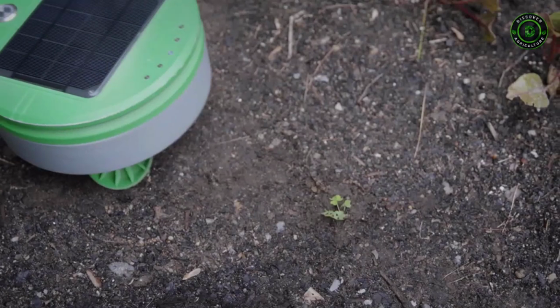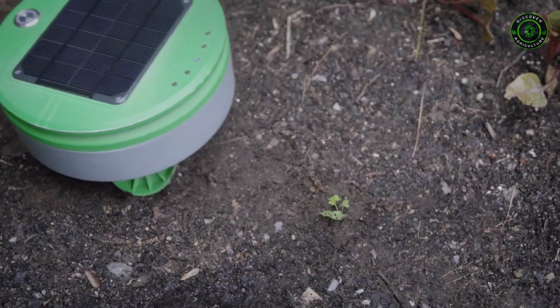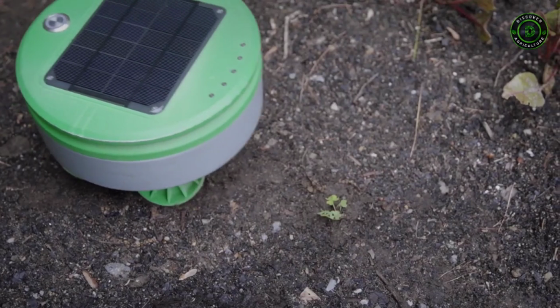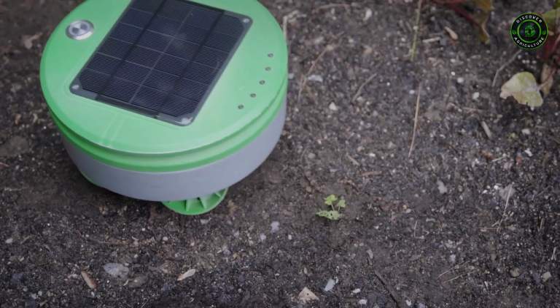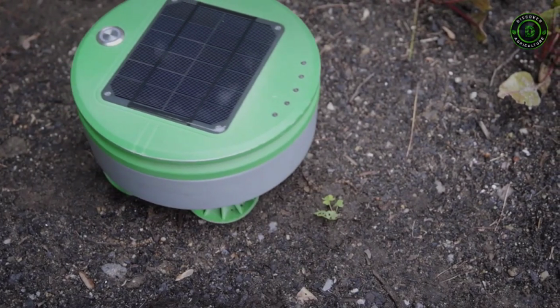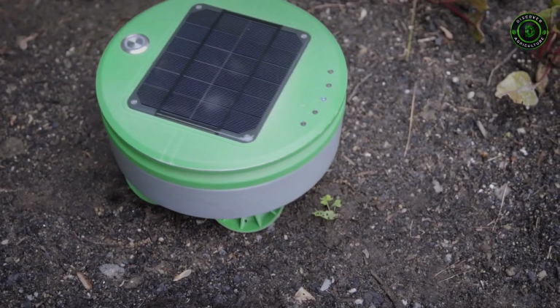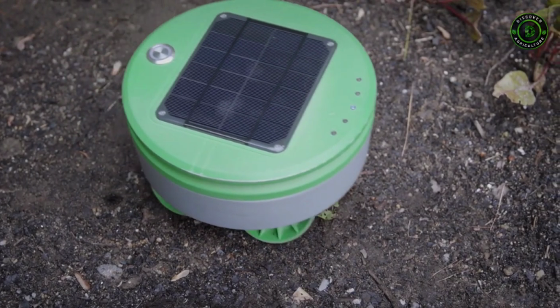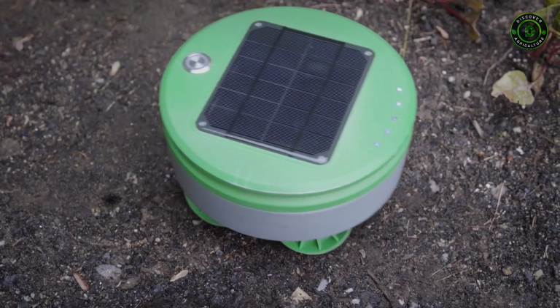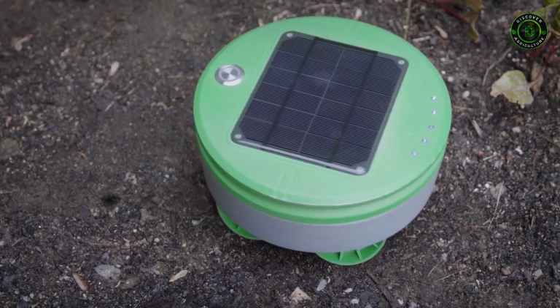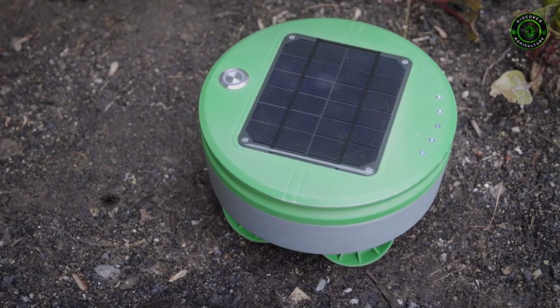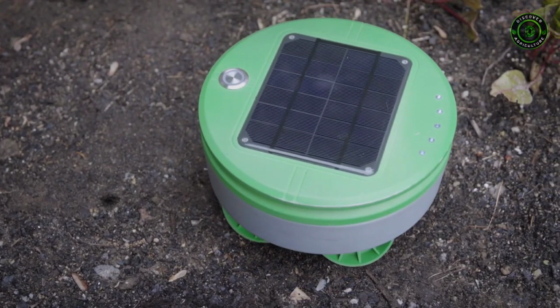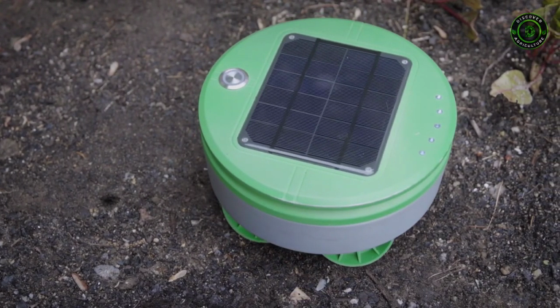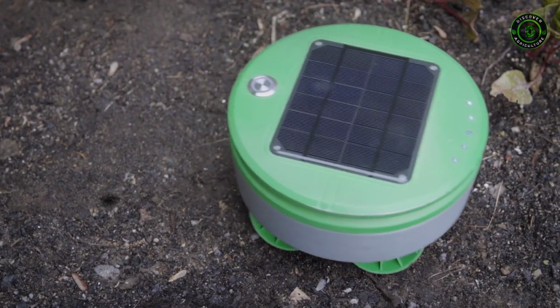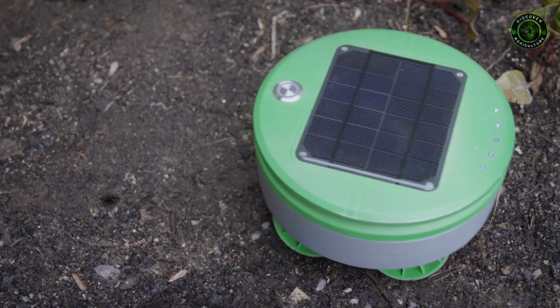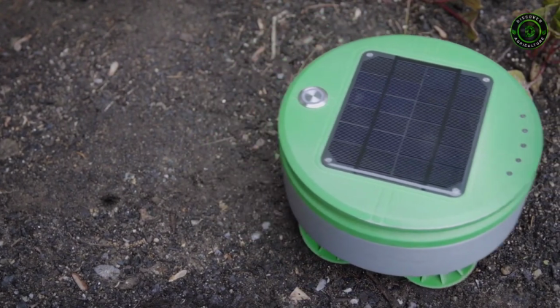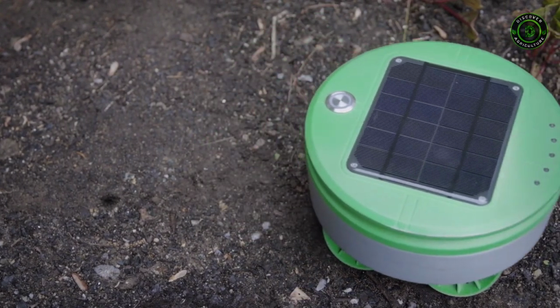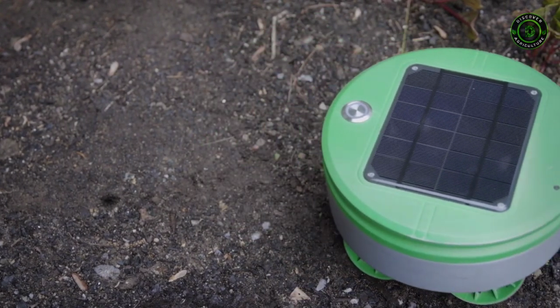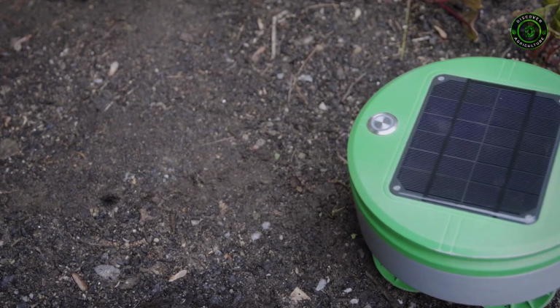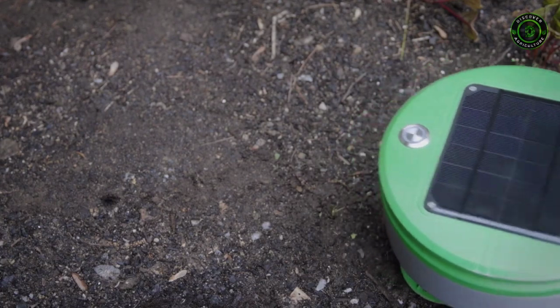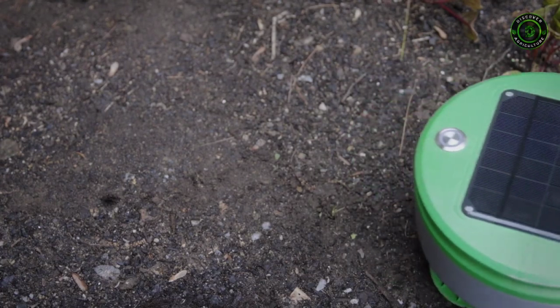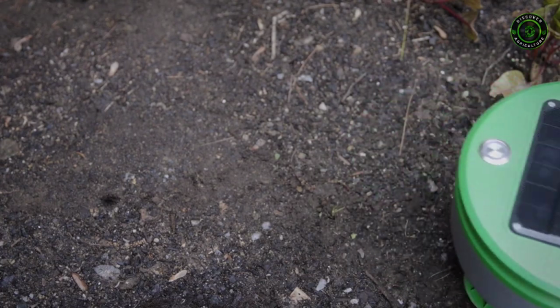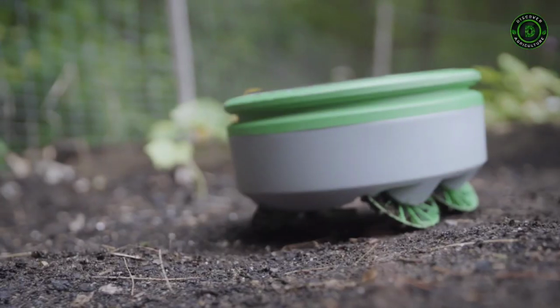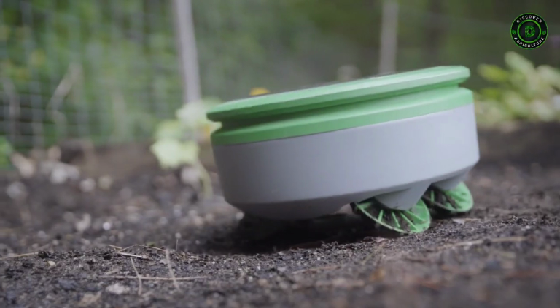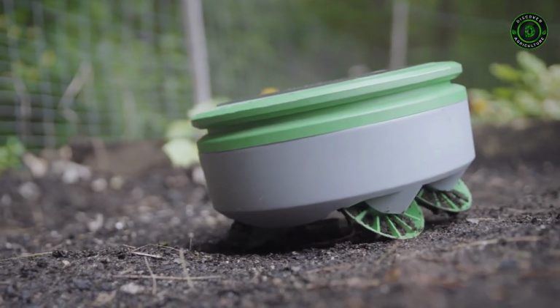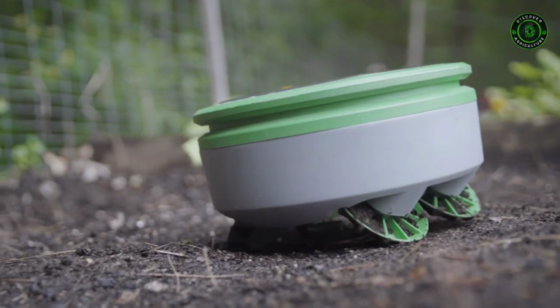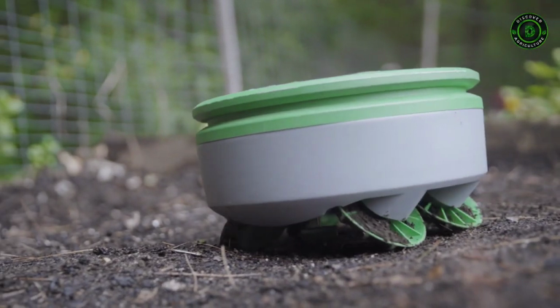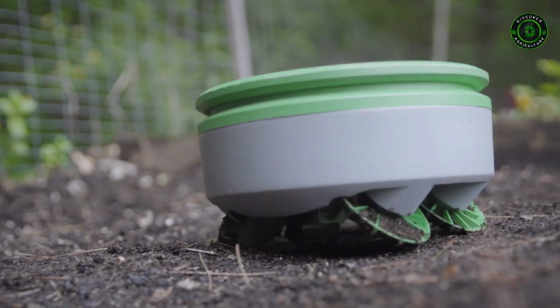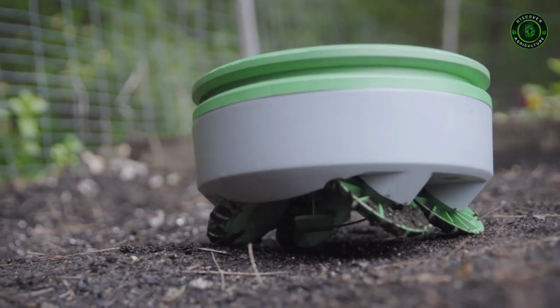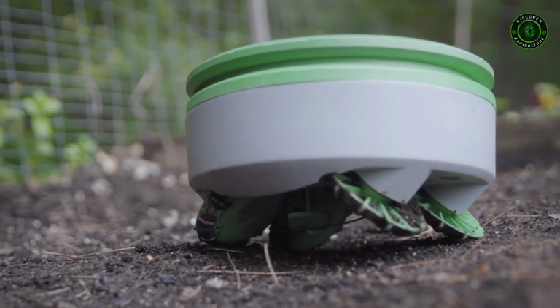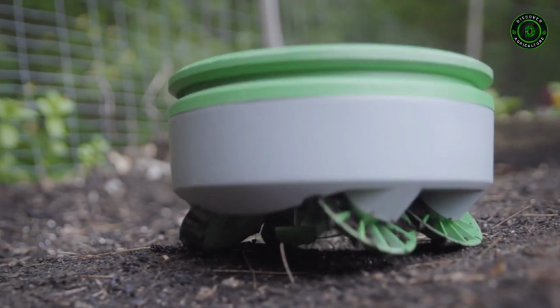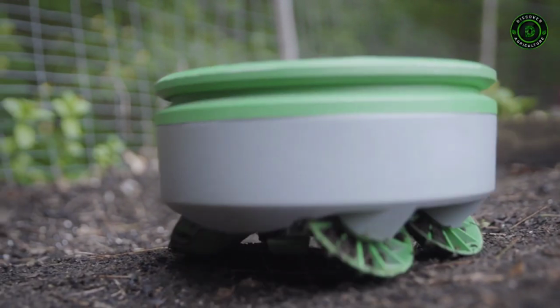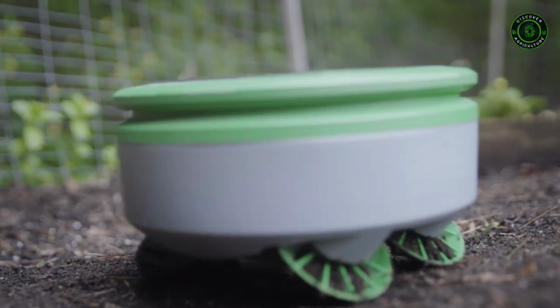Turtle doesn't need to pull weeds because it chops them every day. Even if a chopped weed sprouts again, Turtle will keep chopping it down until it runs out of stored energy and dies.